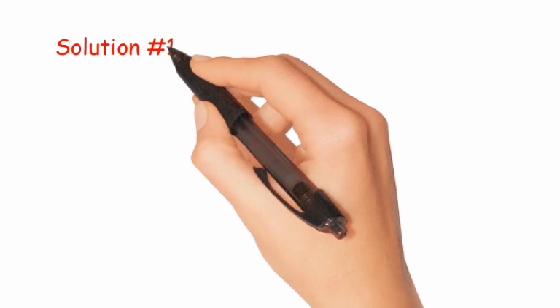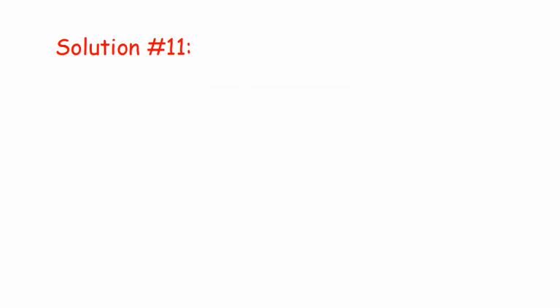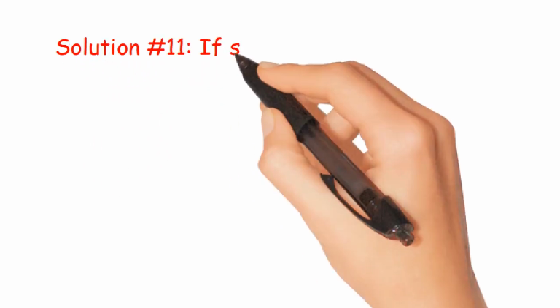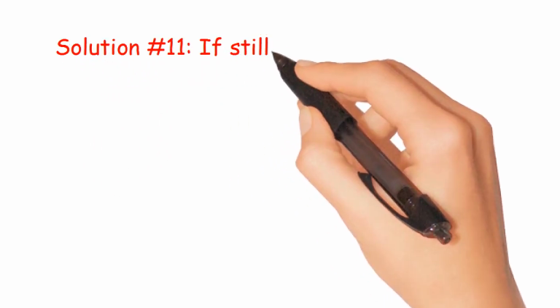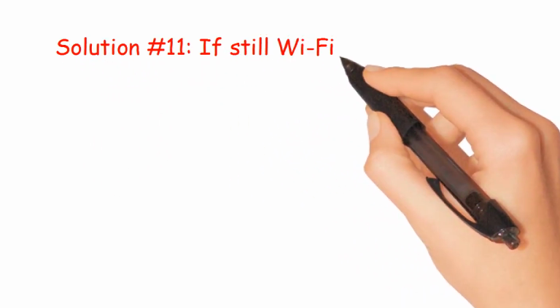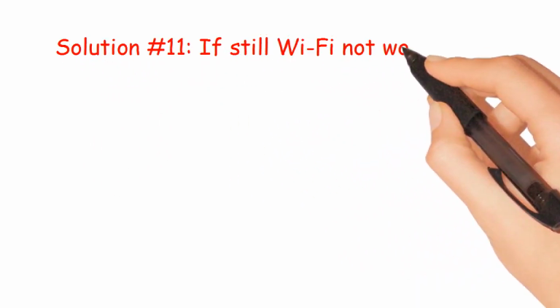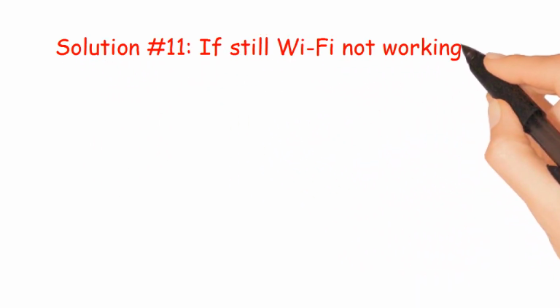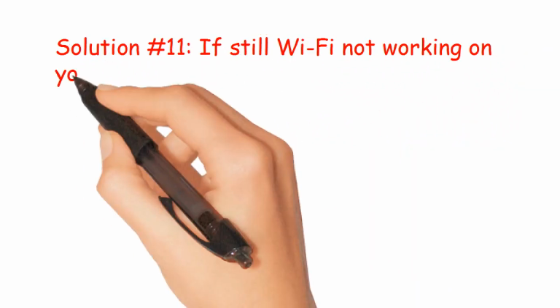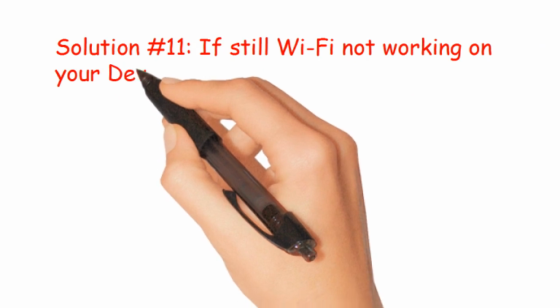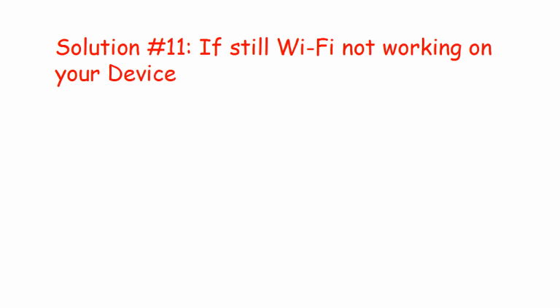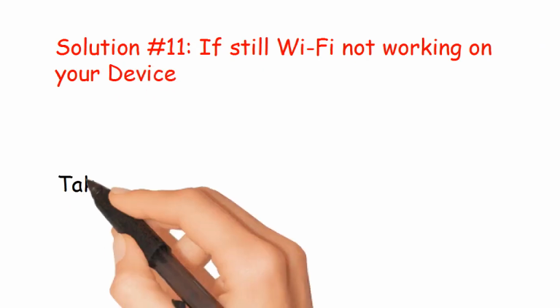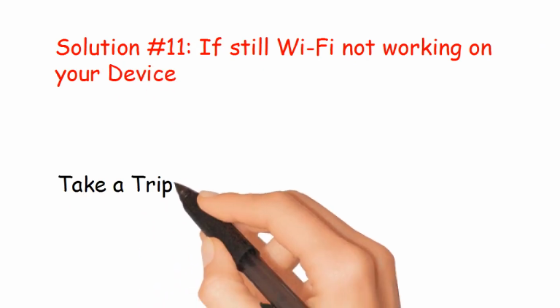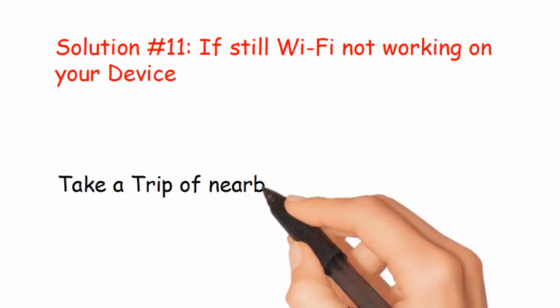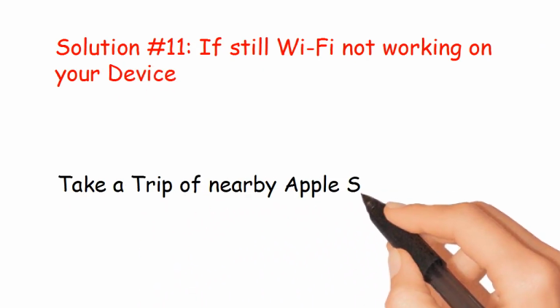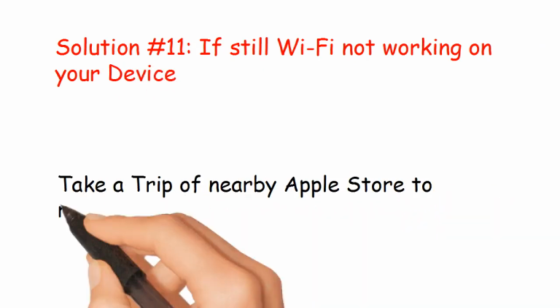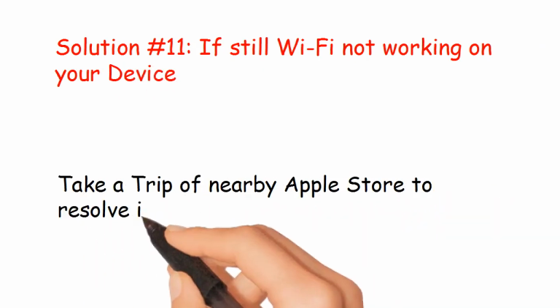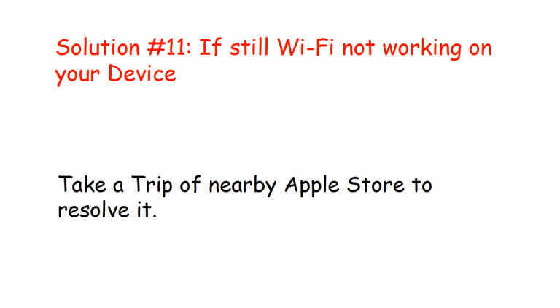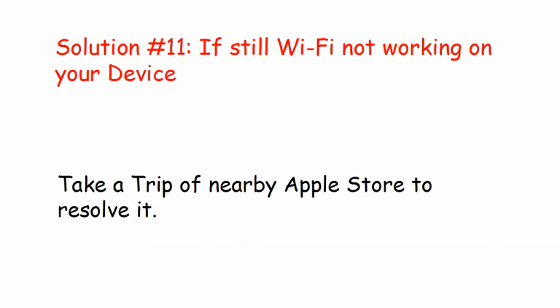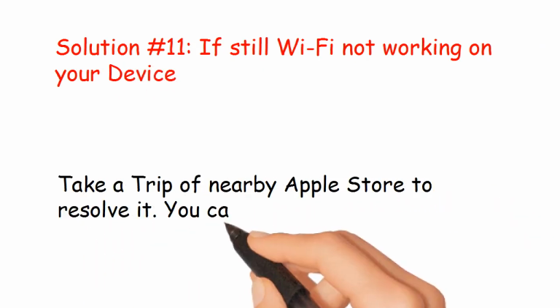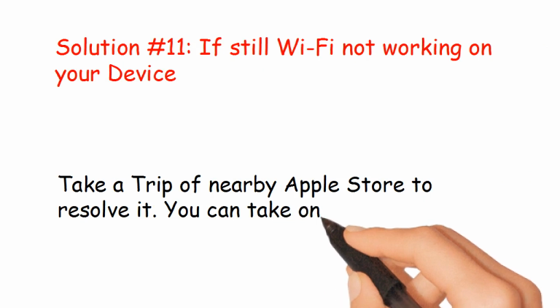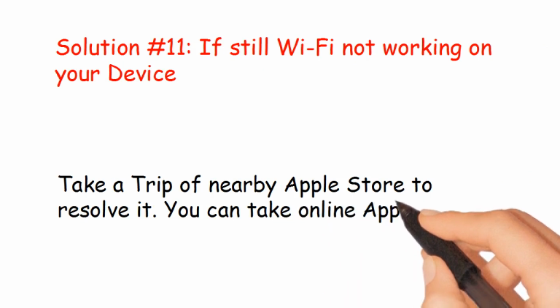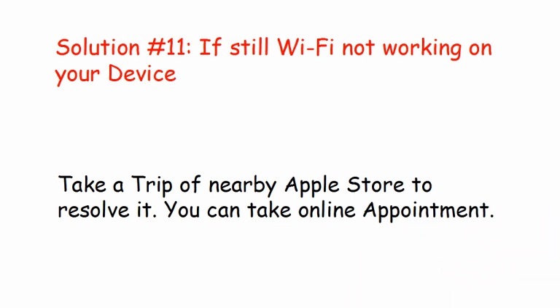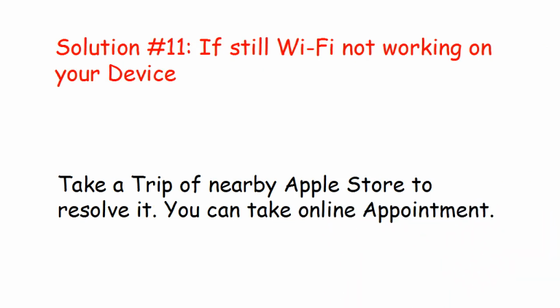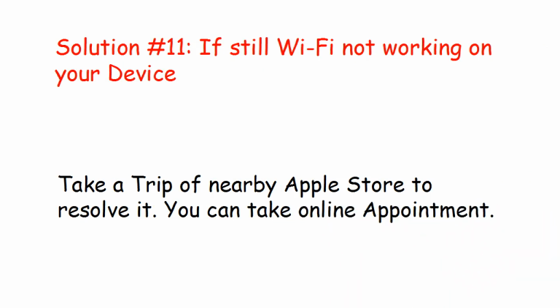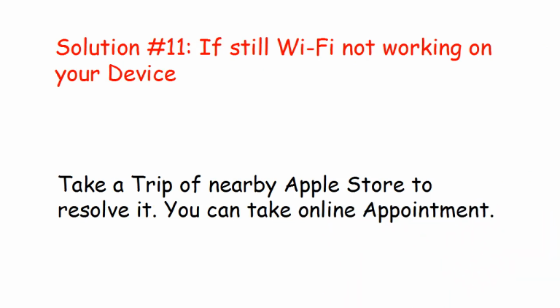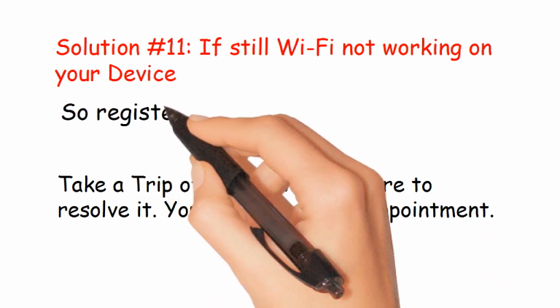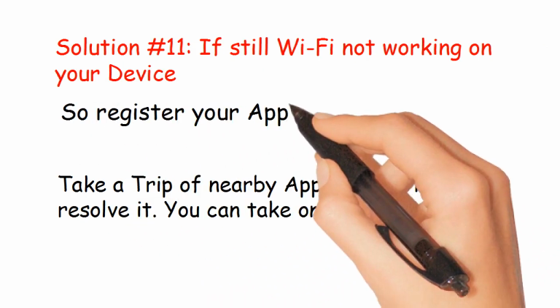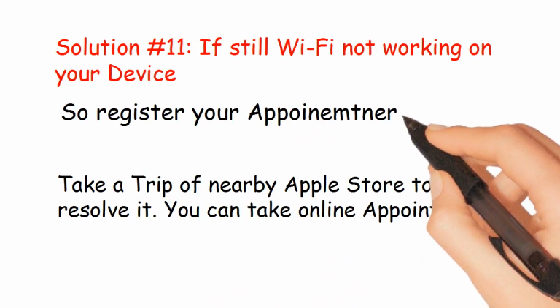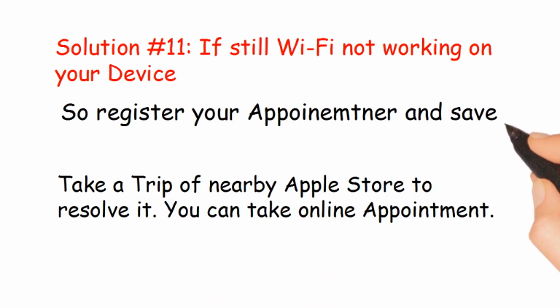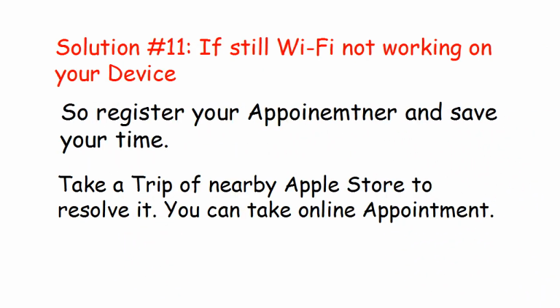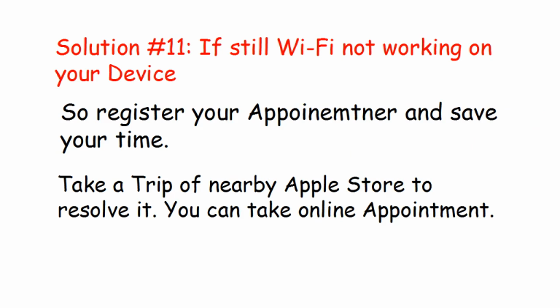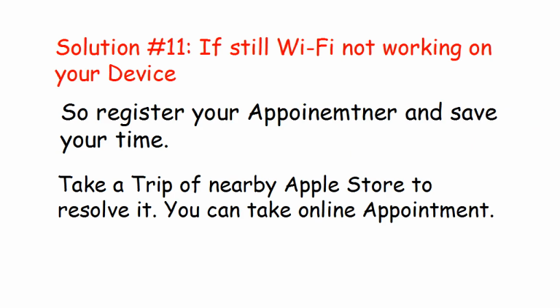Solution number 11: If Wi-Fi is still not working on your device, take a trip to a nearby Apple Store to resolve it. You can take an online appointment — register your appointment and save your time.